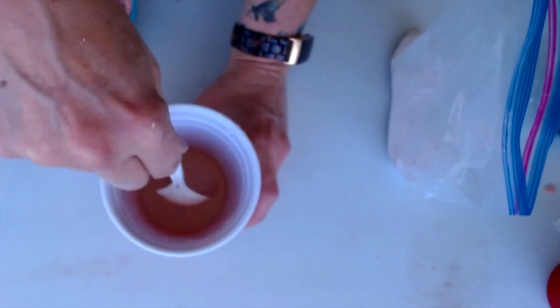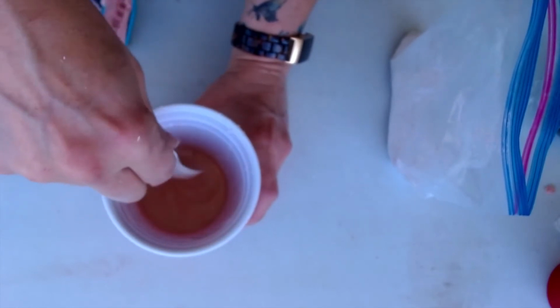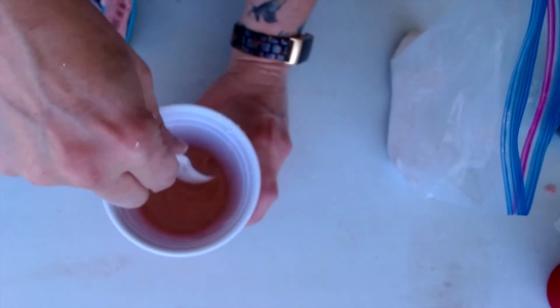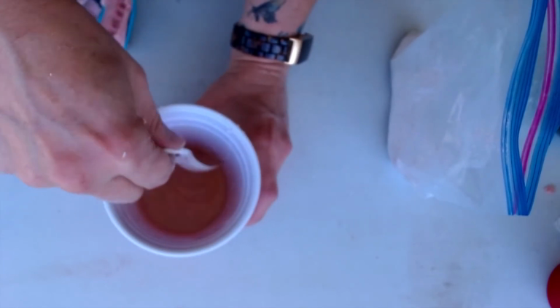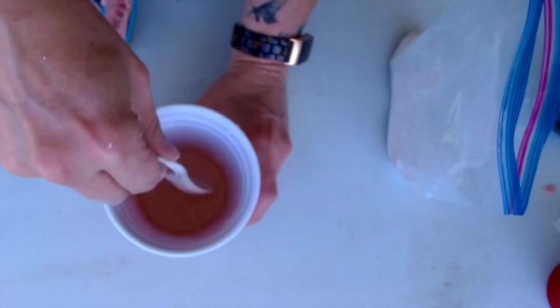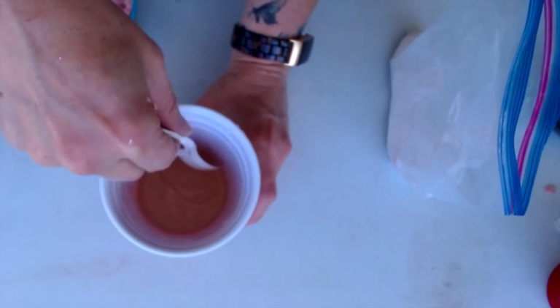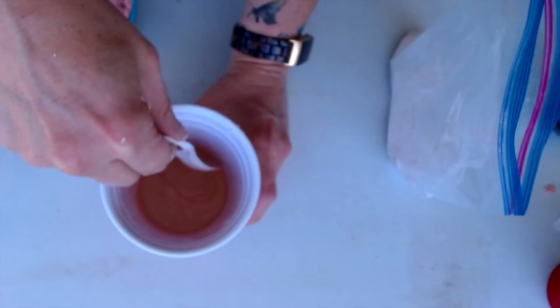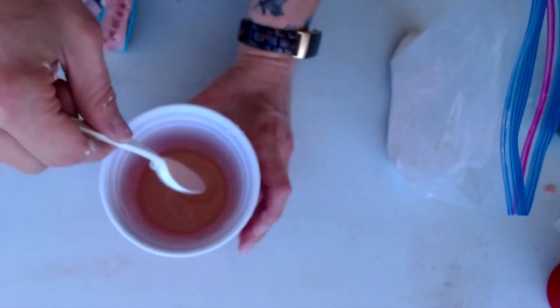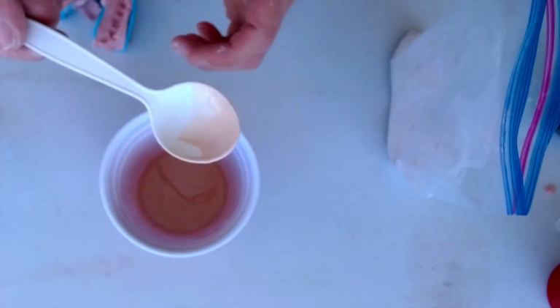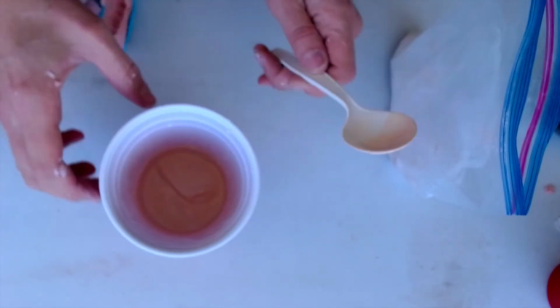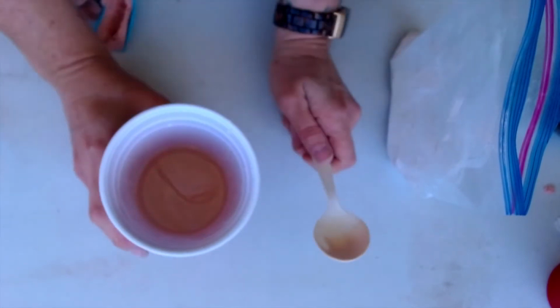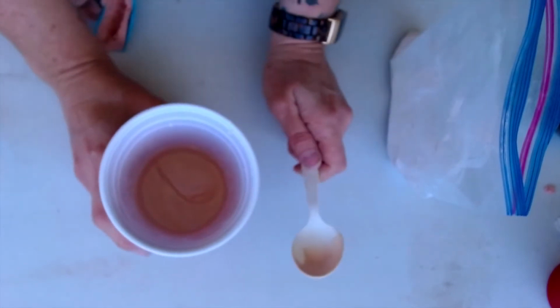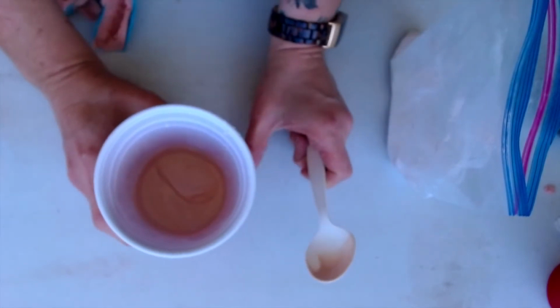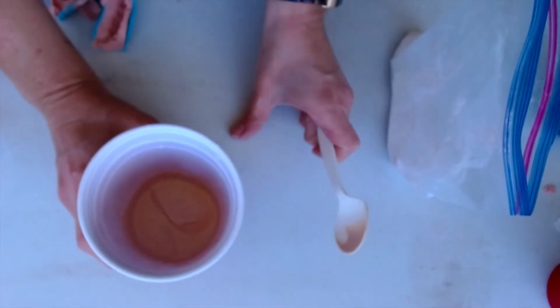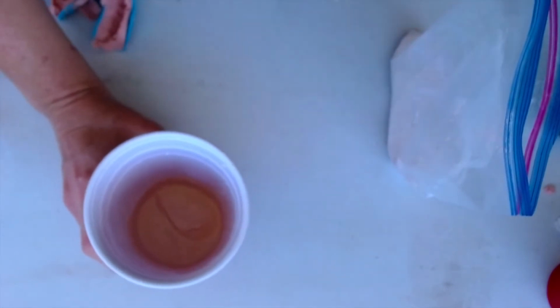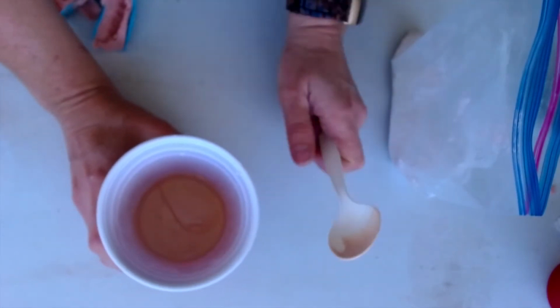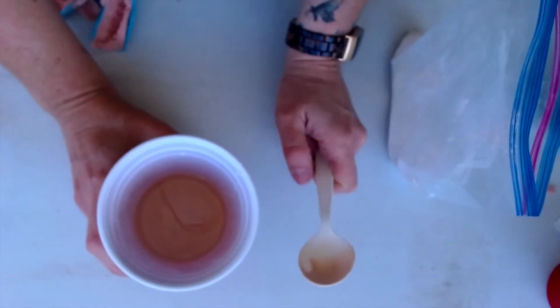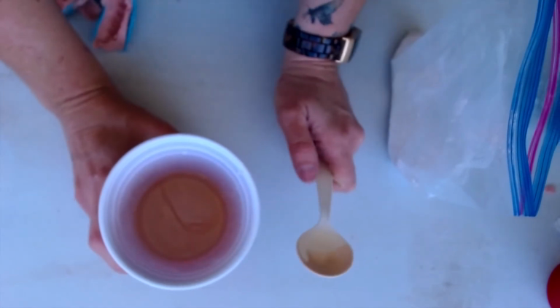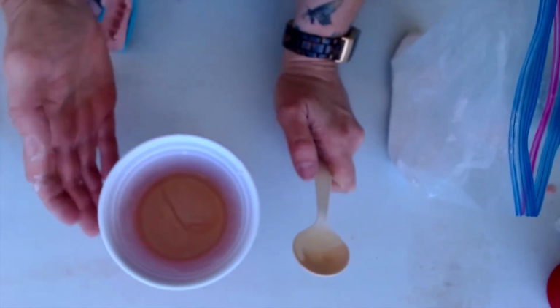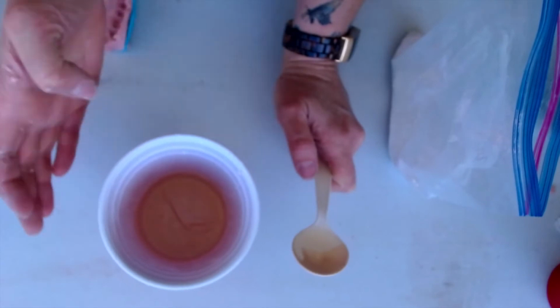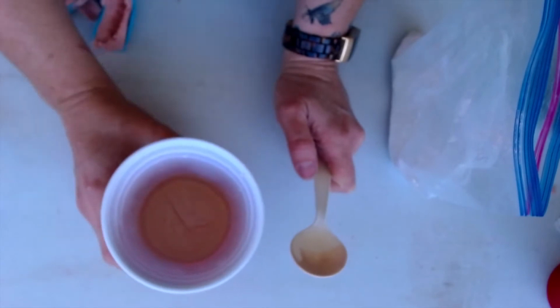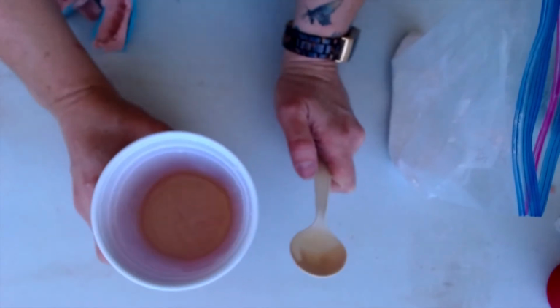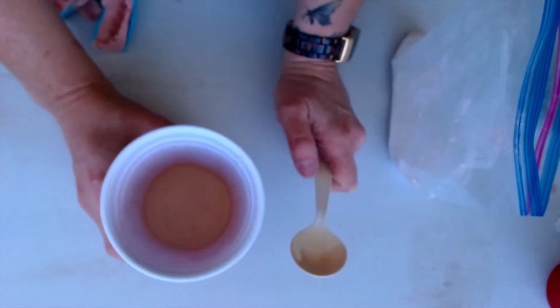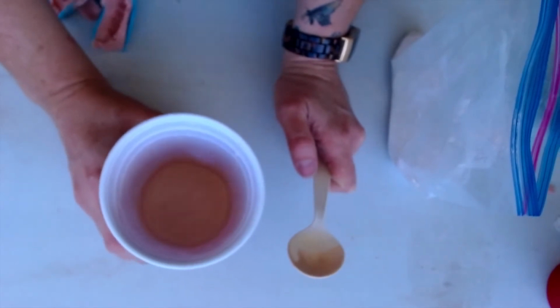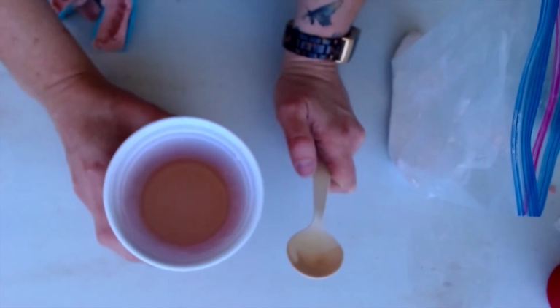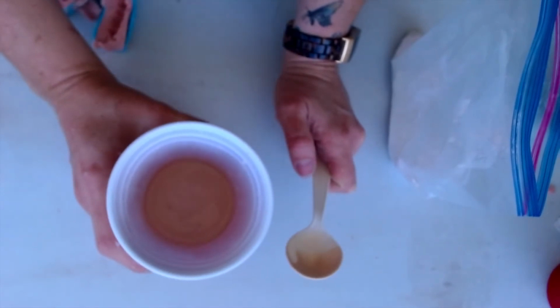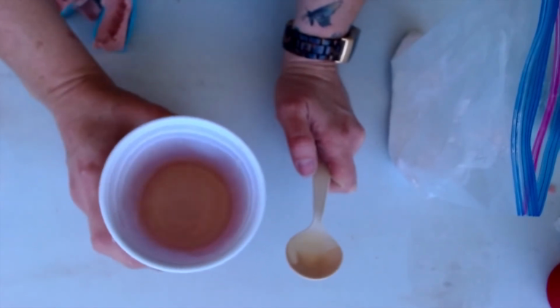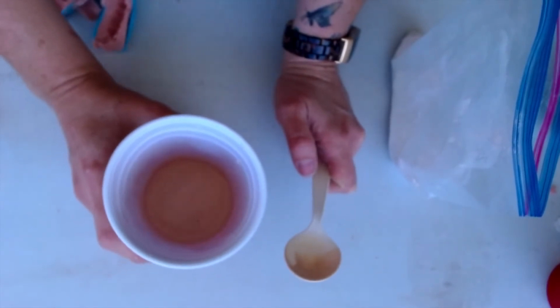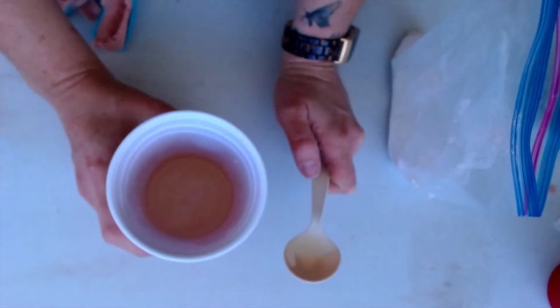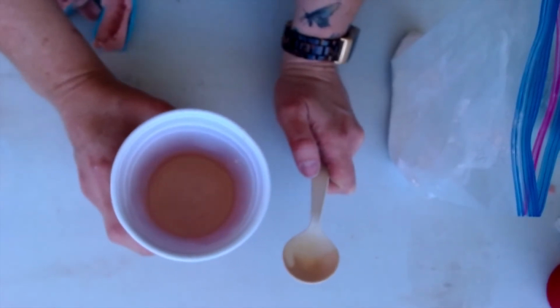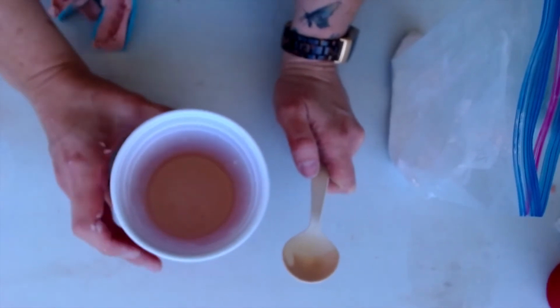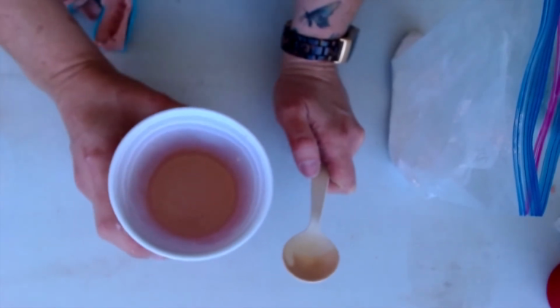Now gently stir this — try not to get bubbles into it, so you don't want to whip it too much. Once it's incorporated, I like to tap it on the table a couple of times to let the bubbles rise to the surface so you can see them come up to the top.